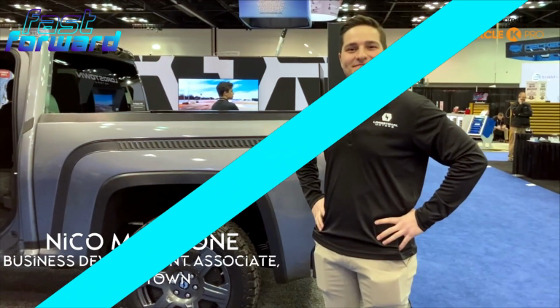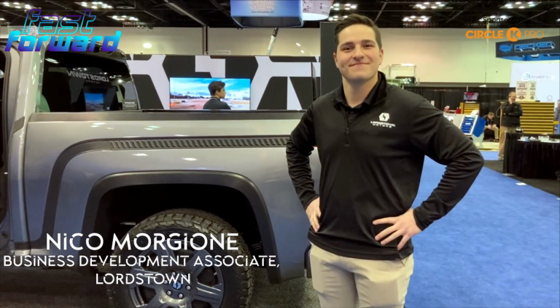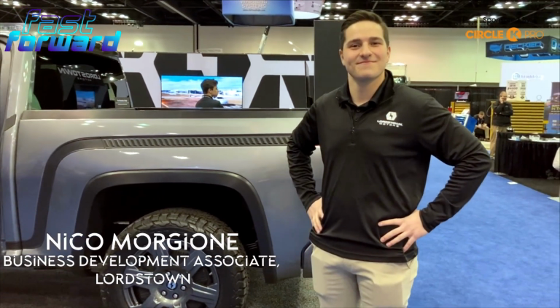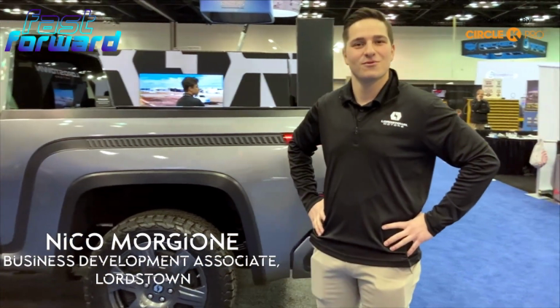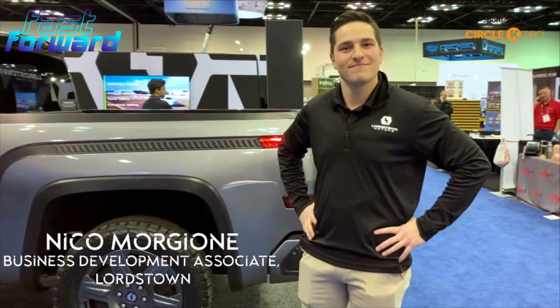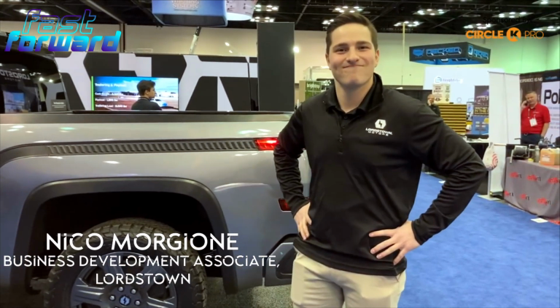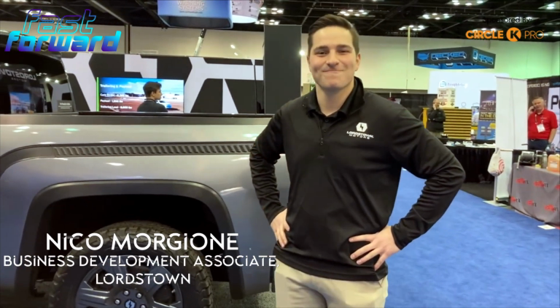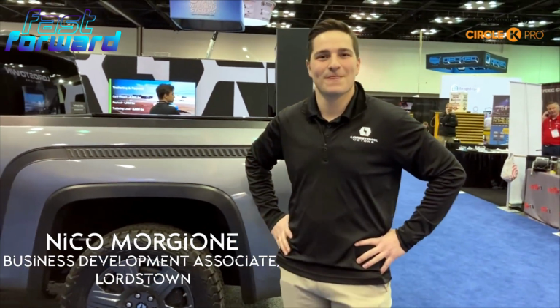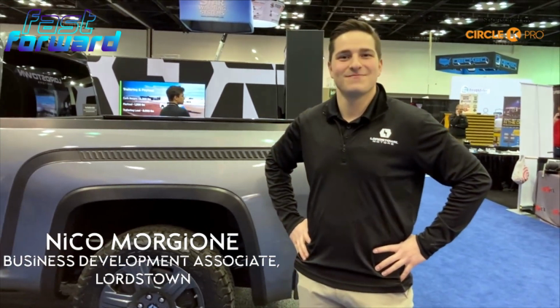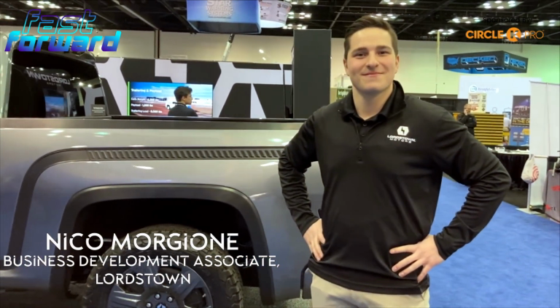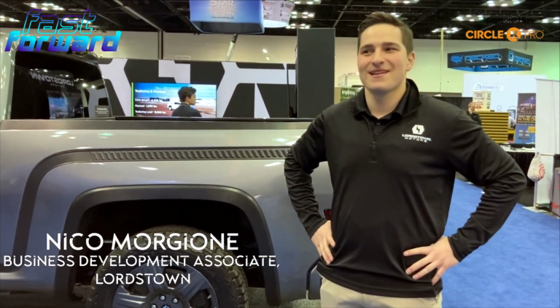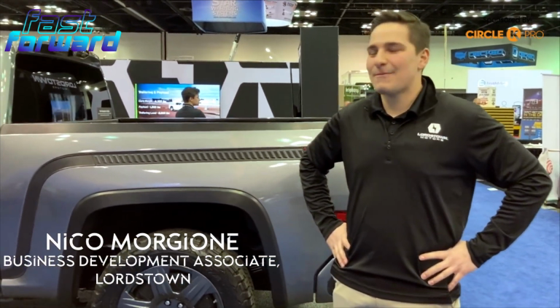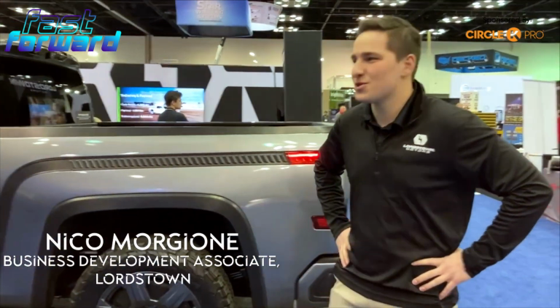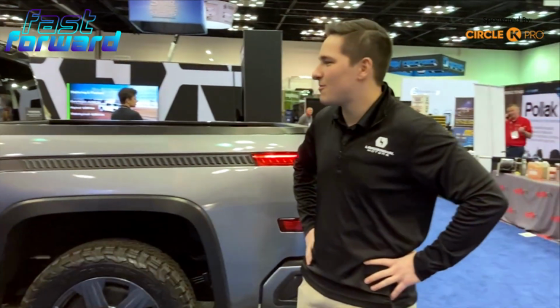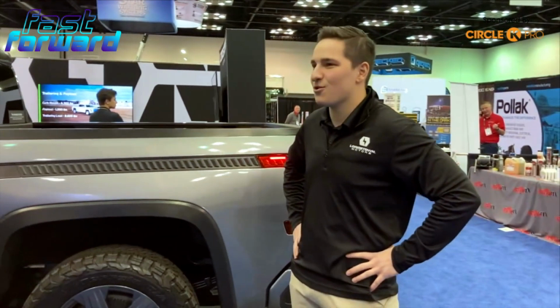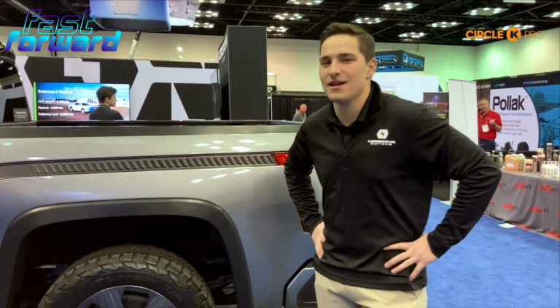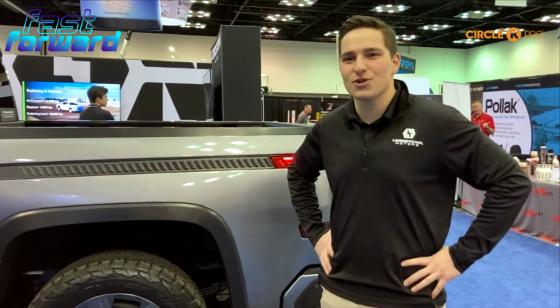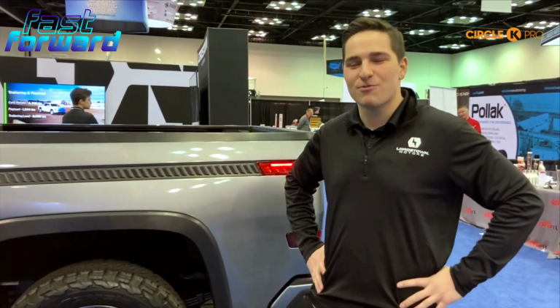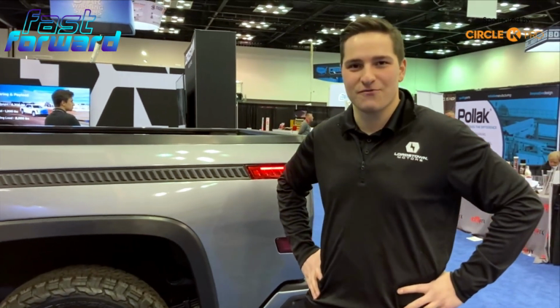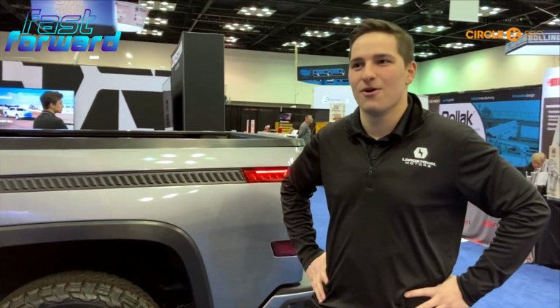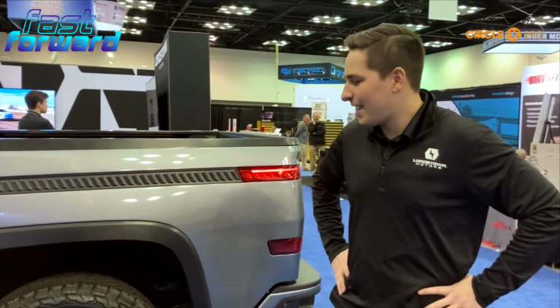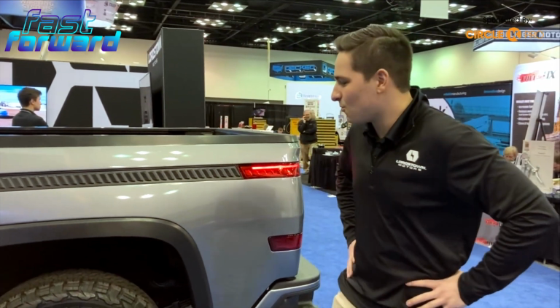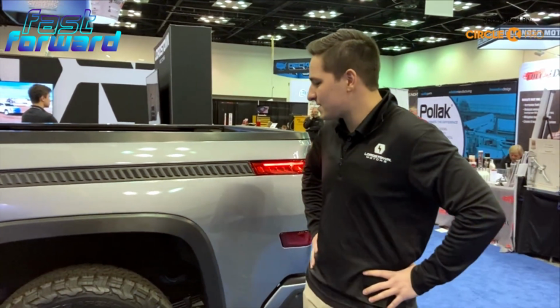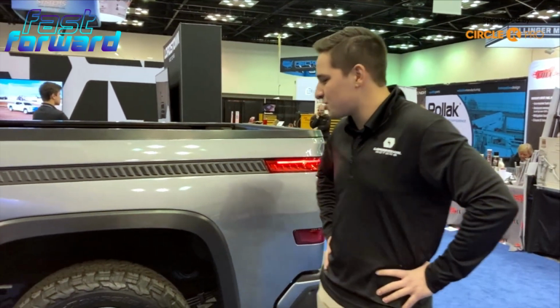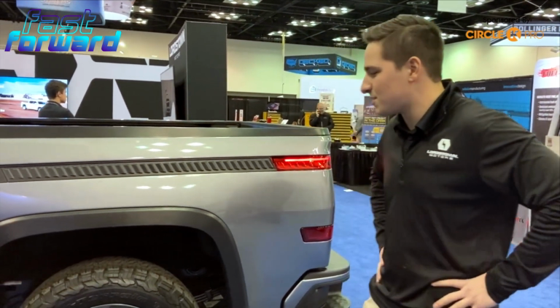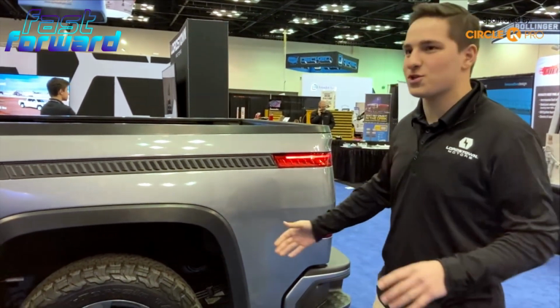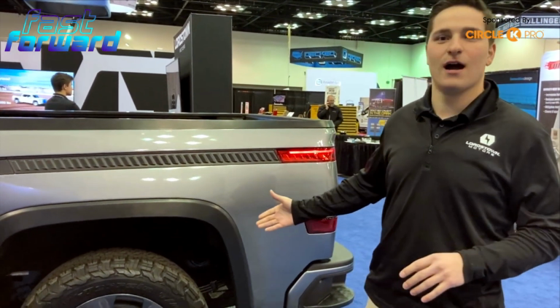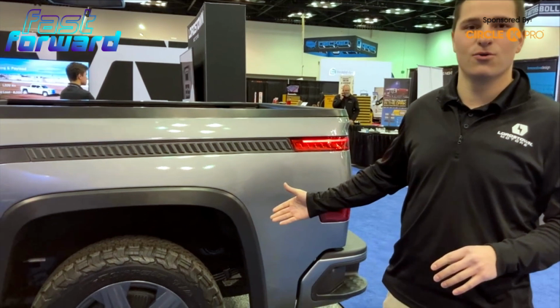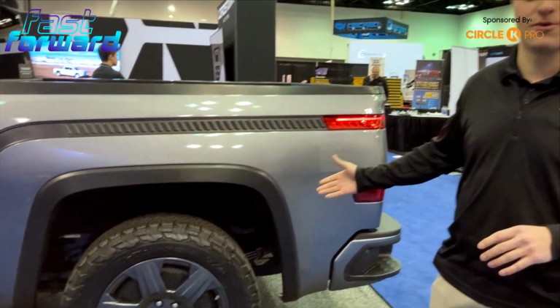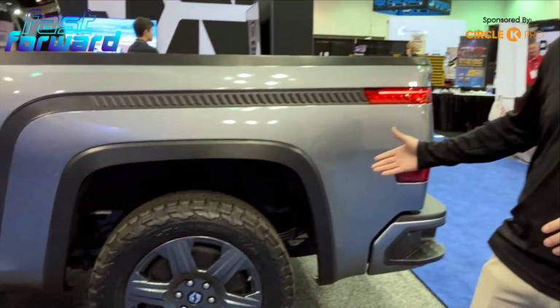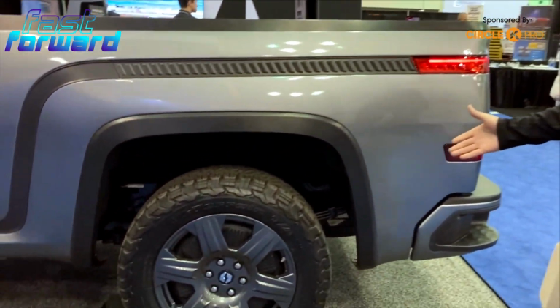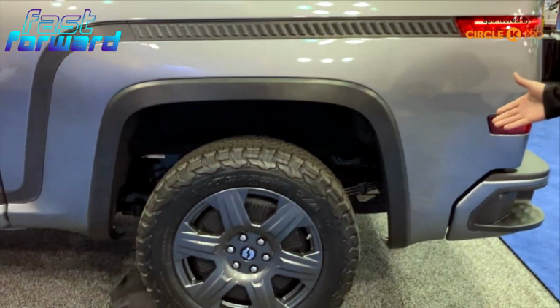We're here with Nico Morgeau from Lordstown Motors. Show us the Endurance. So what we have here is an Endurance pre-production vehicle, and one of the biggest differentiators with the Endurance are the hub motors that are in the wheels of the Endurance.